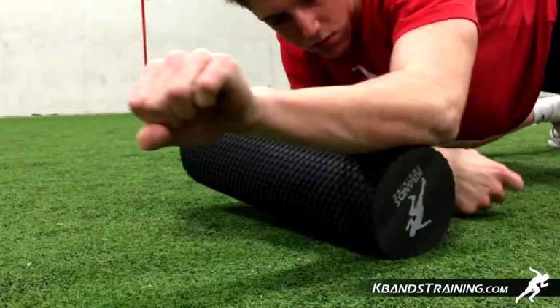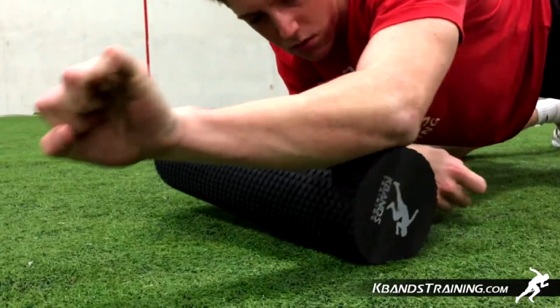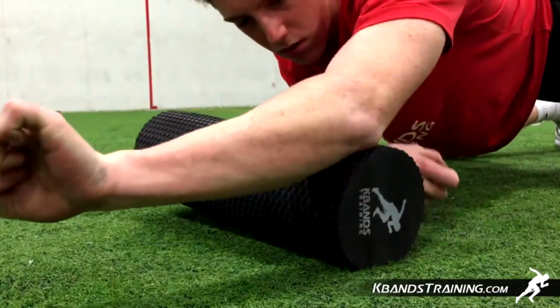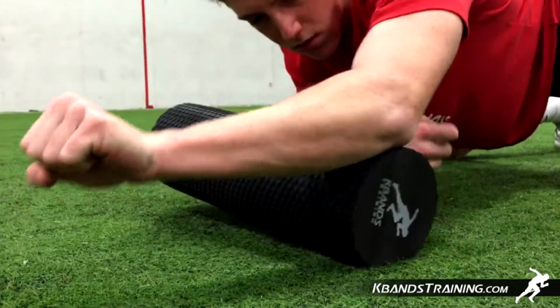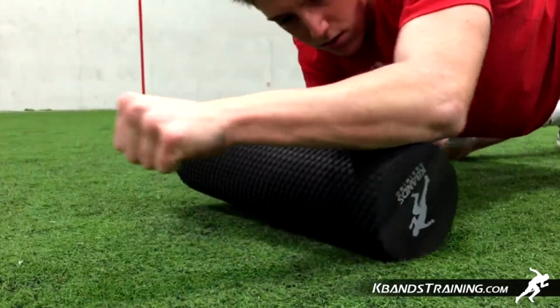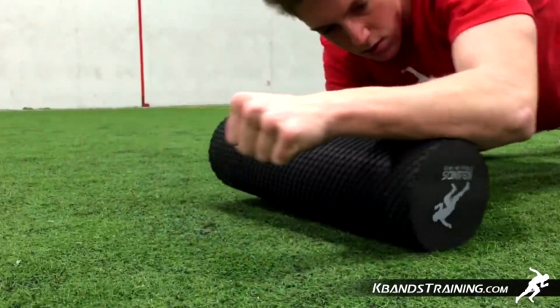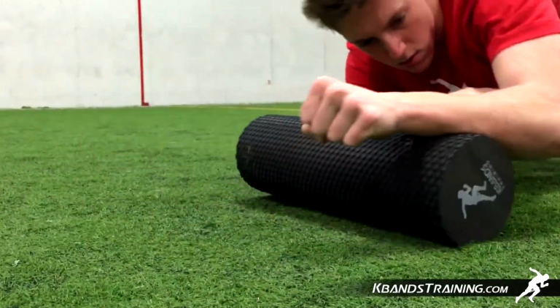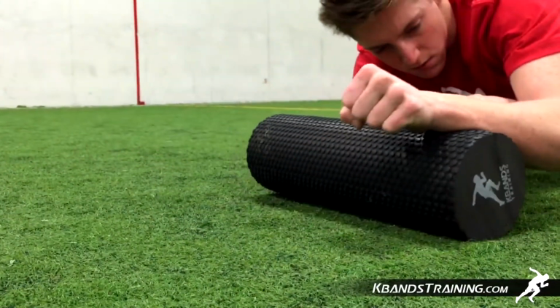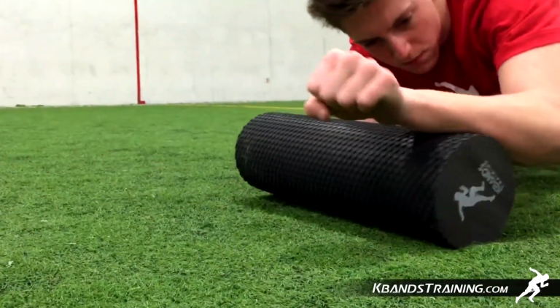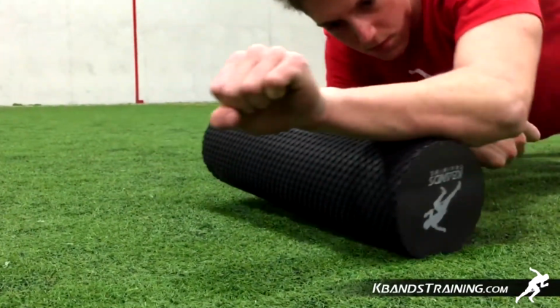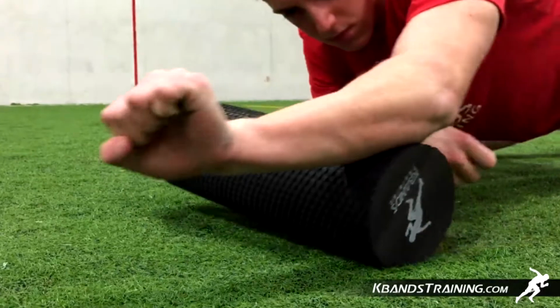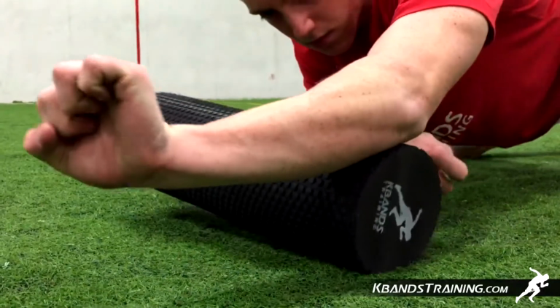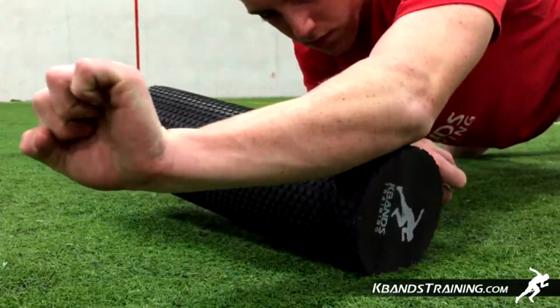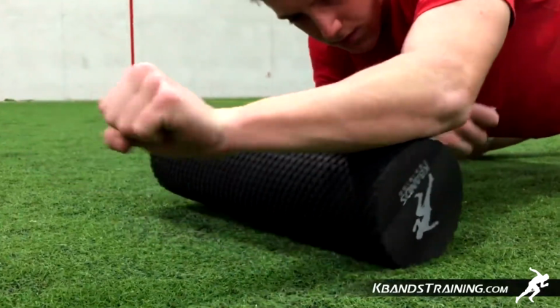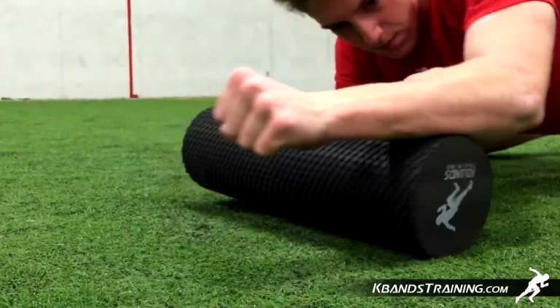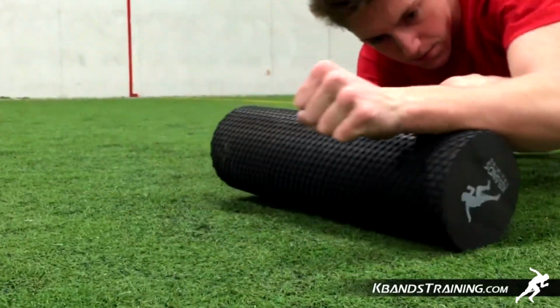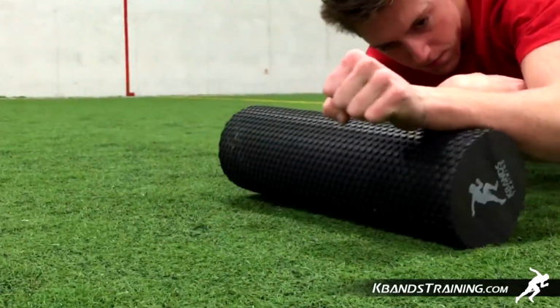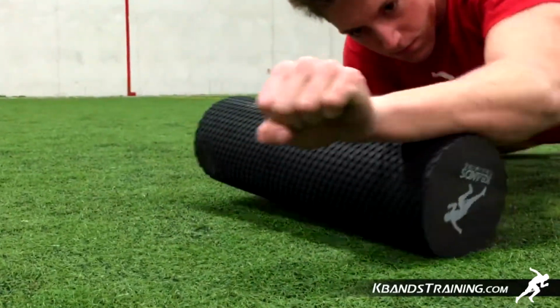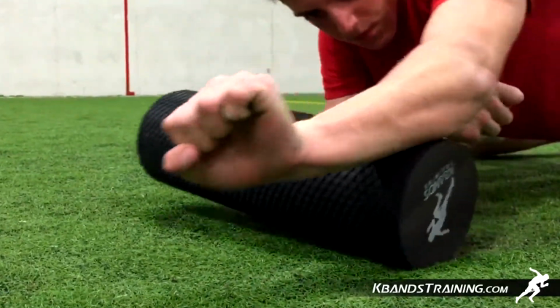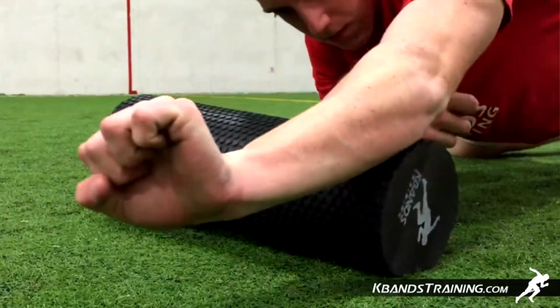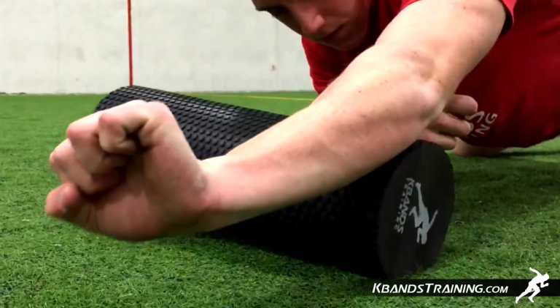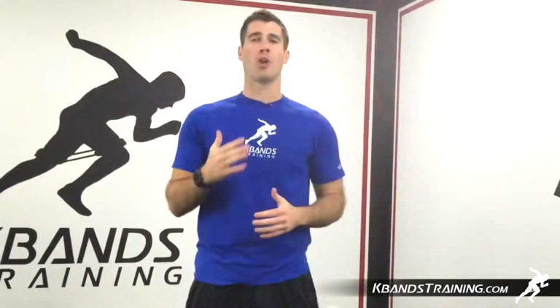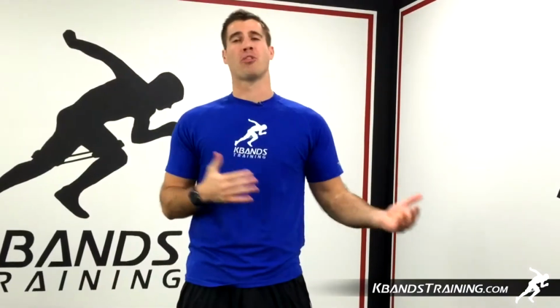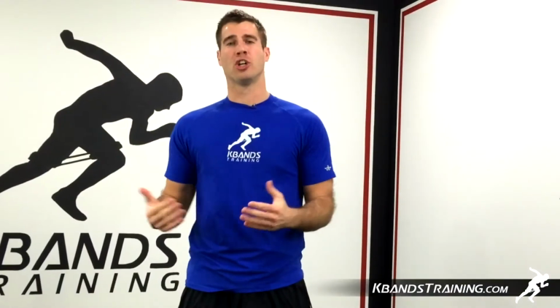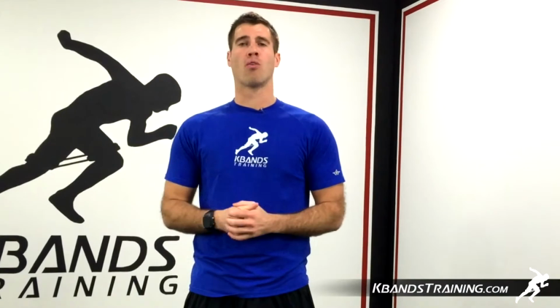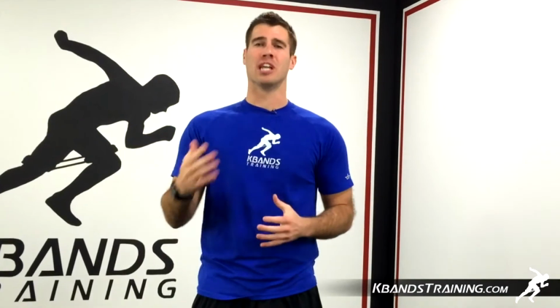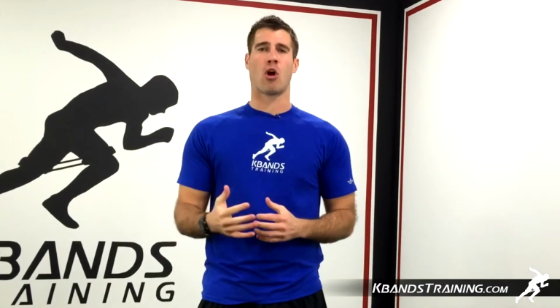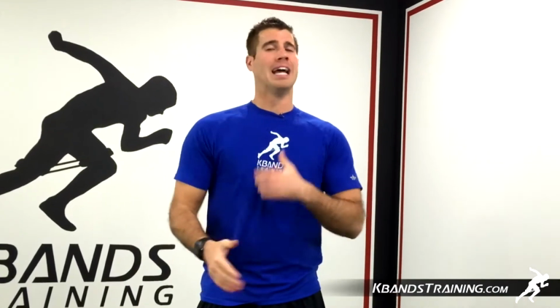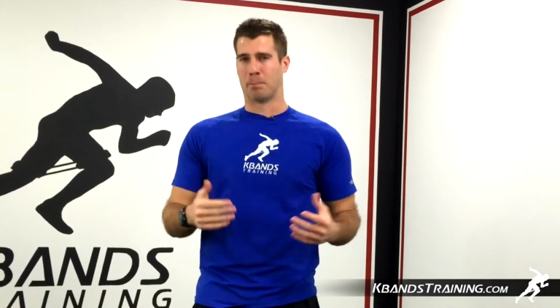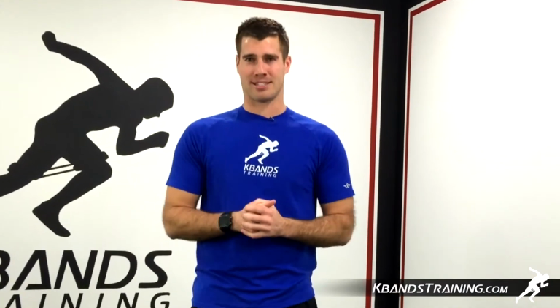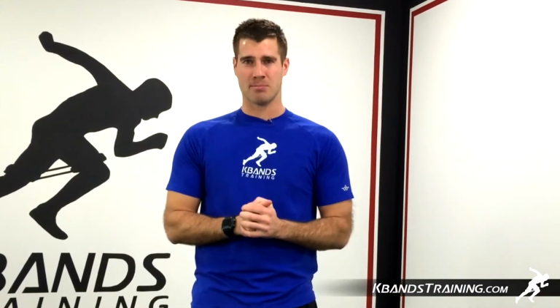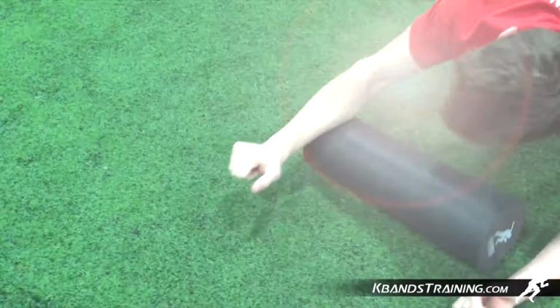Complete the same exact sequence on this side of your arm, rolling the entire arm and then stopping in places that you find any tension. As you finish up one arm, you're then going to go over to the other arm and complete the same sequence.